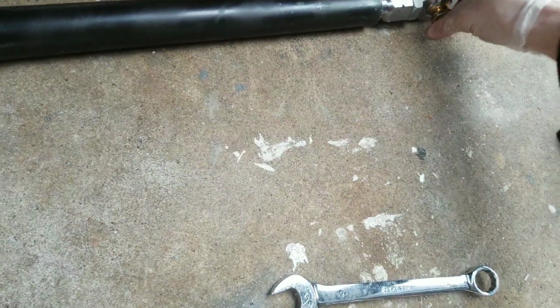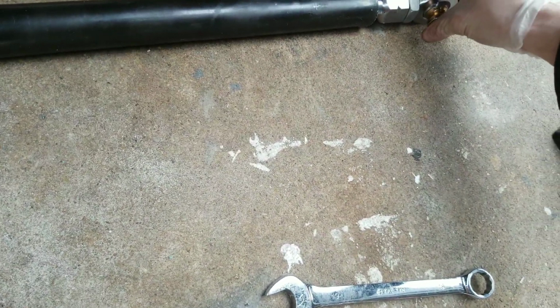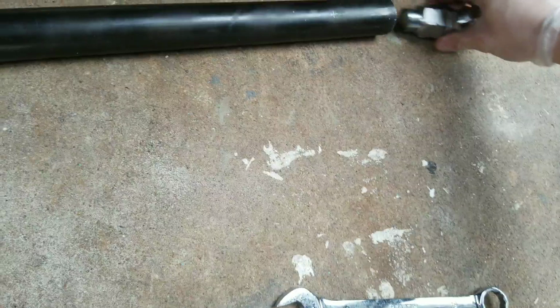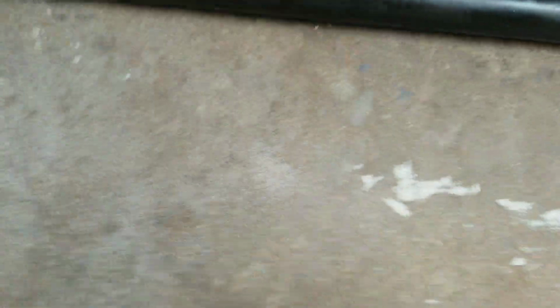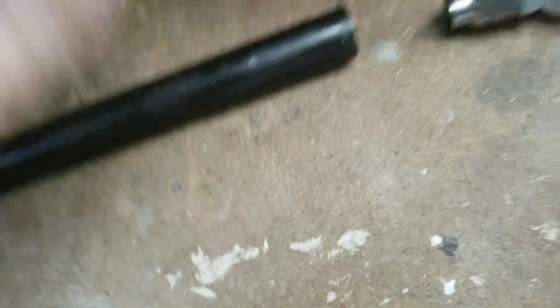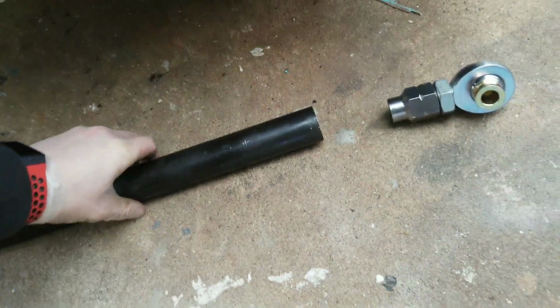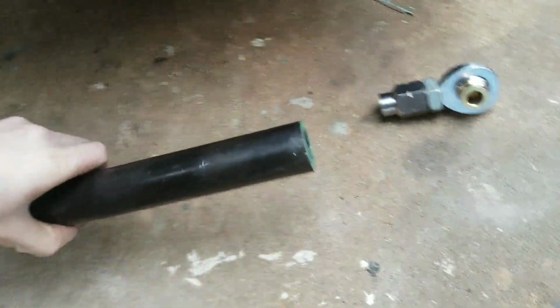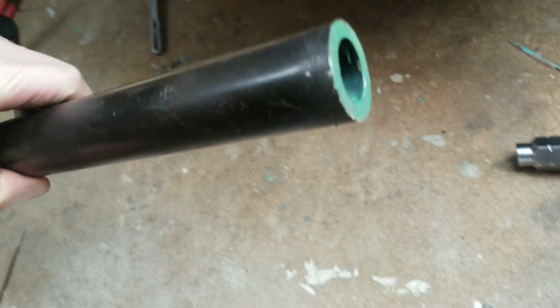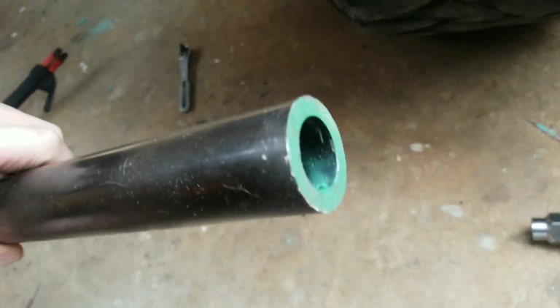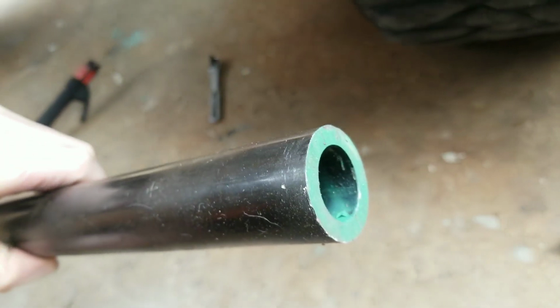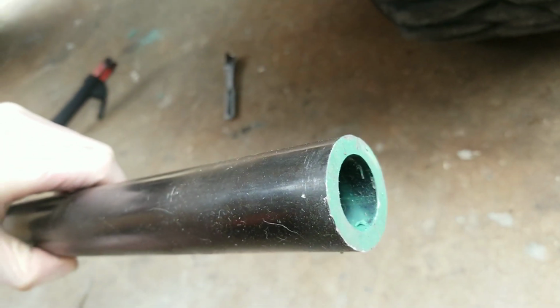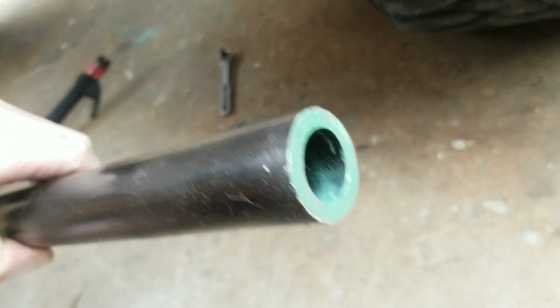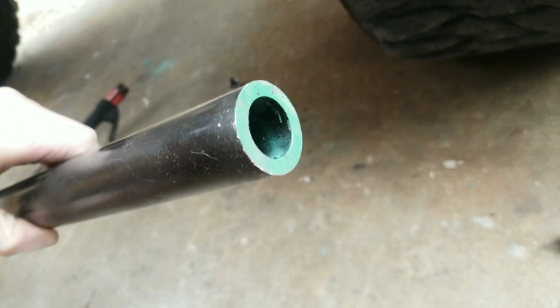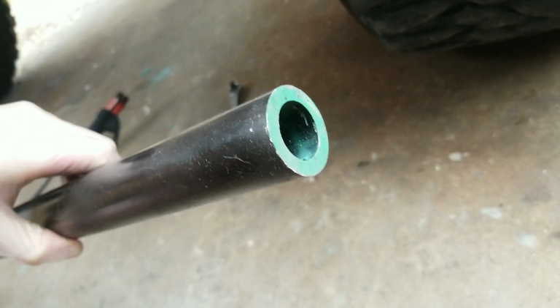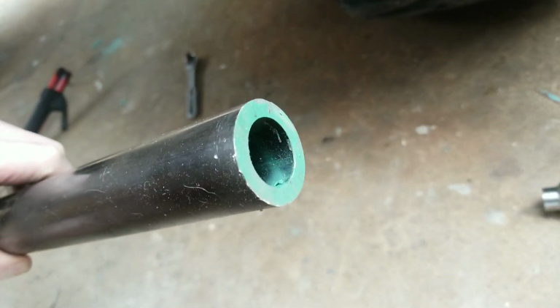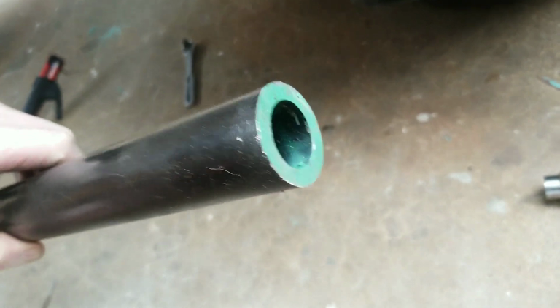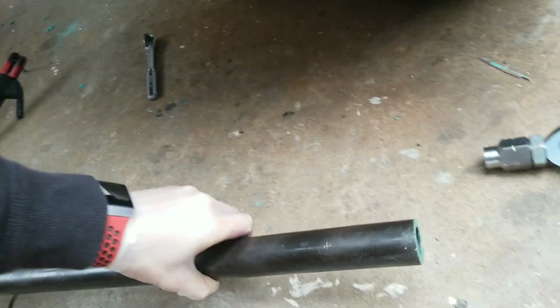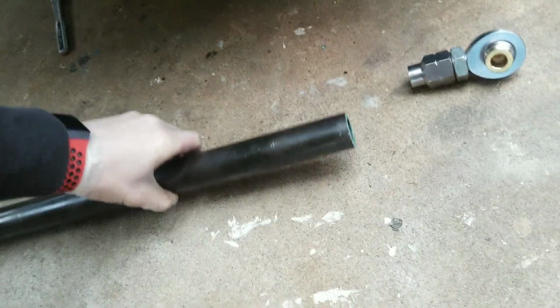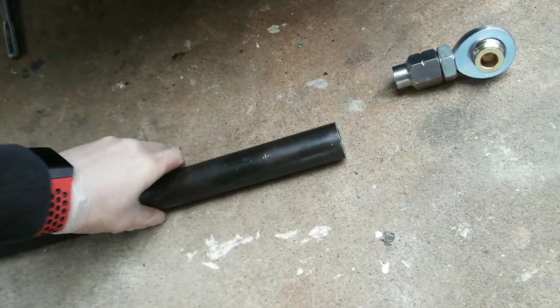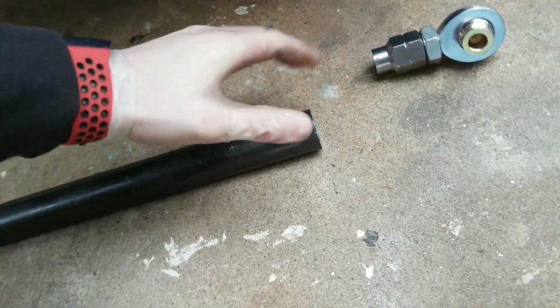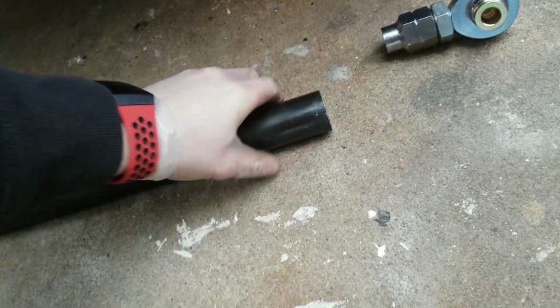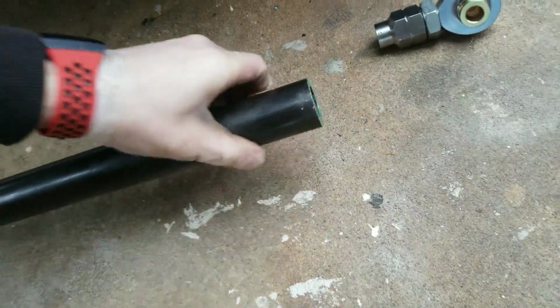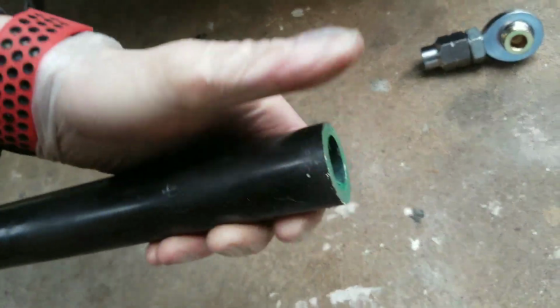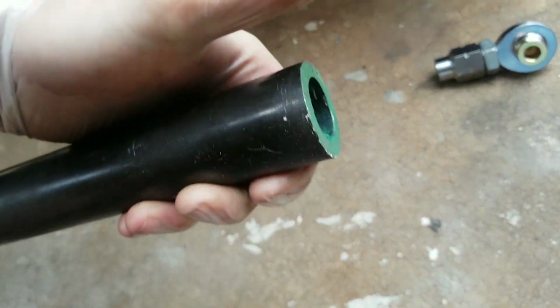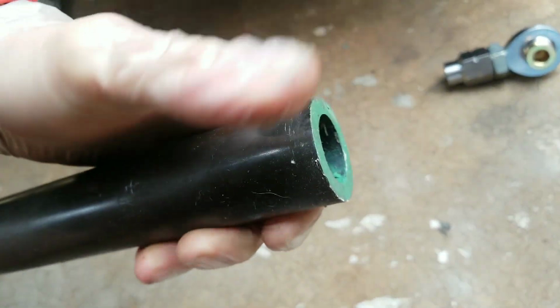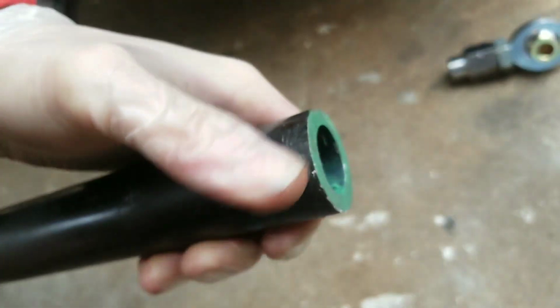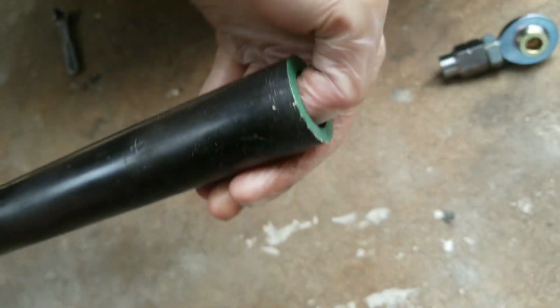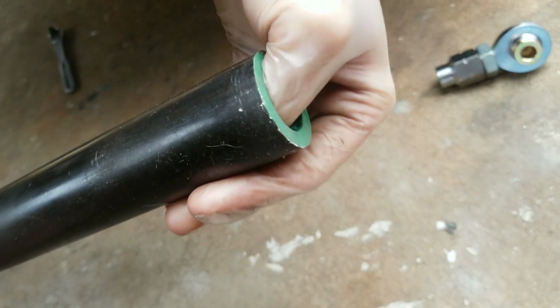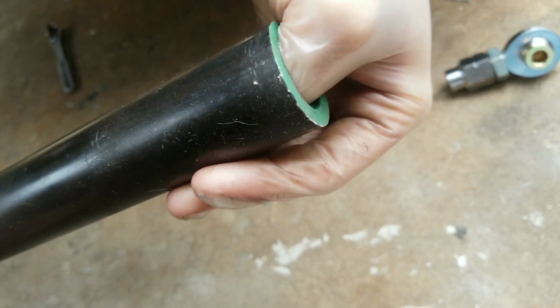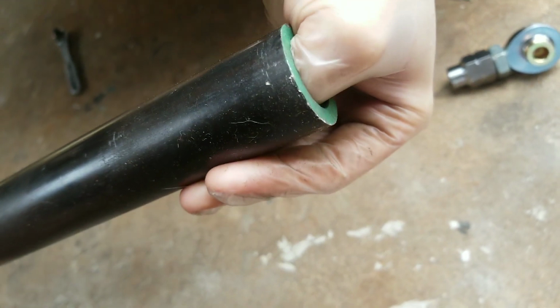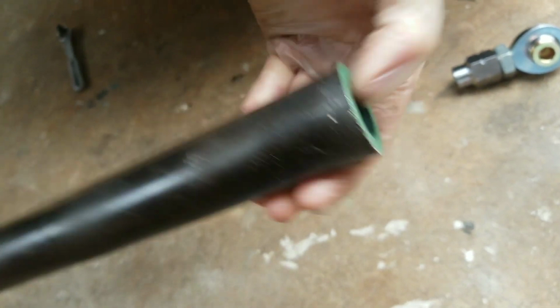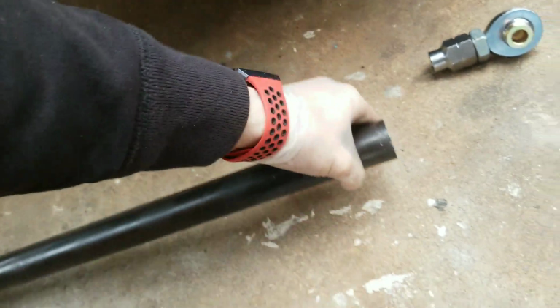You'll have to cut it to fit, but look how thick this DOM tubing is — that's at least a quarter inch wall. I got pretty big hands and my thumb almost fits in here.